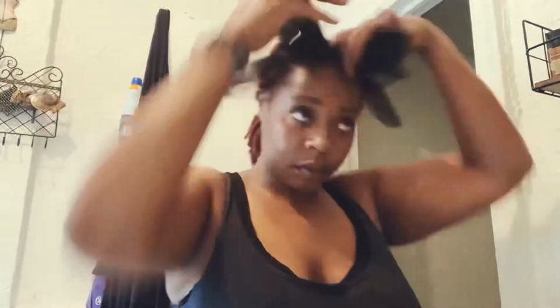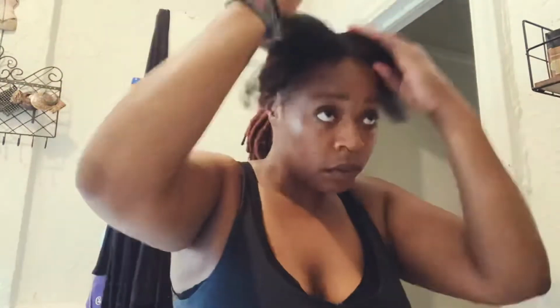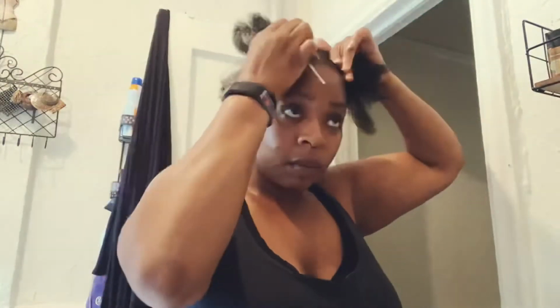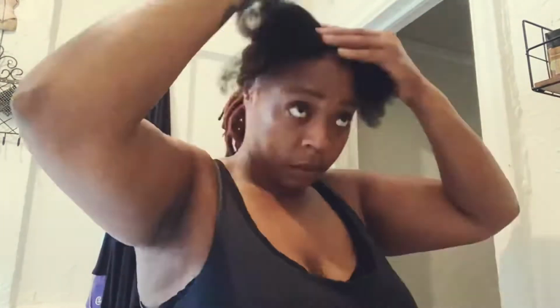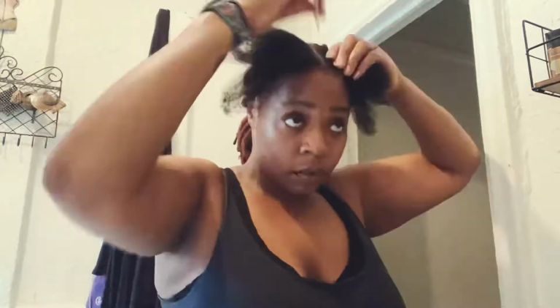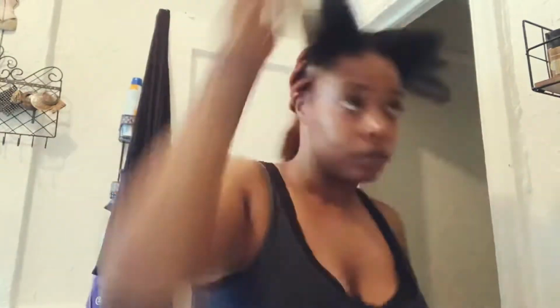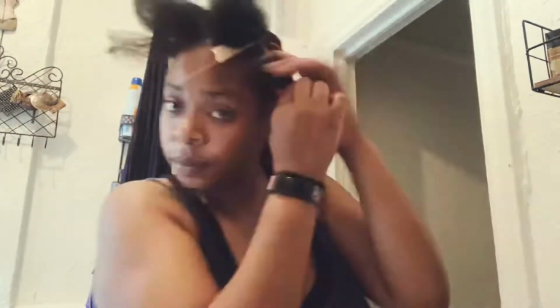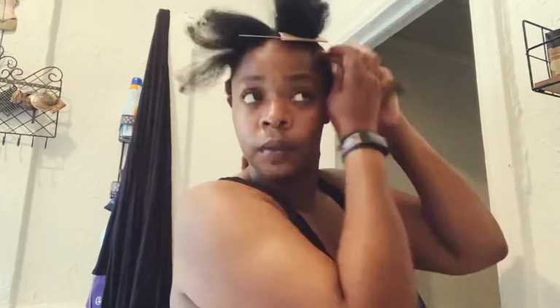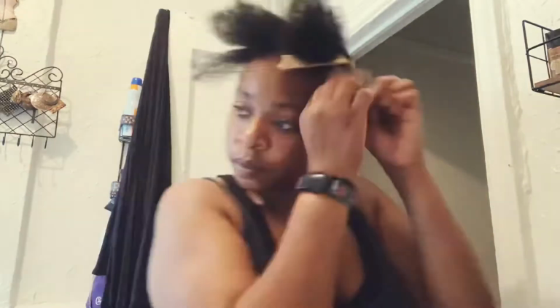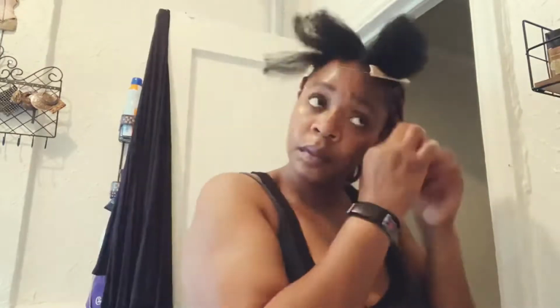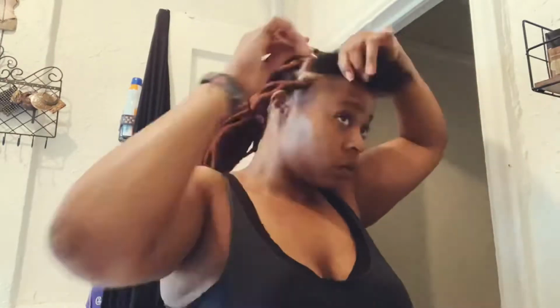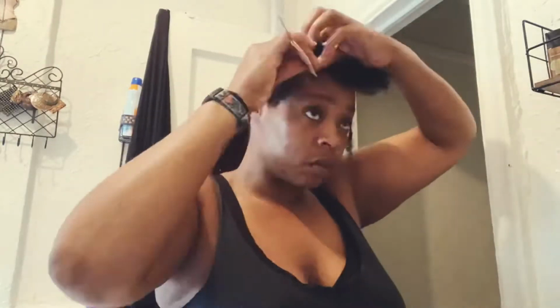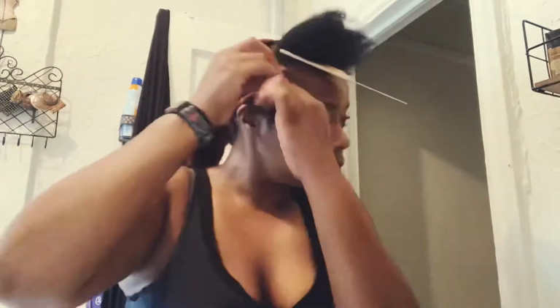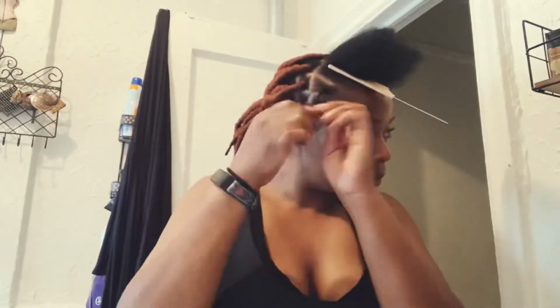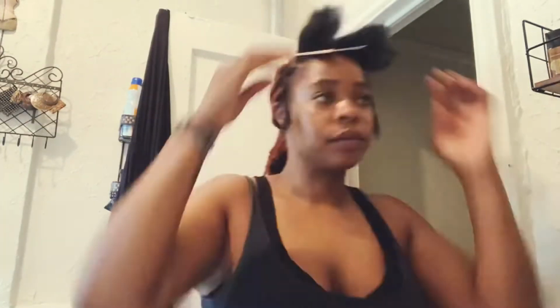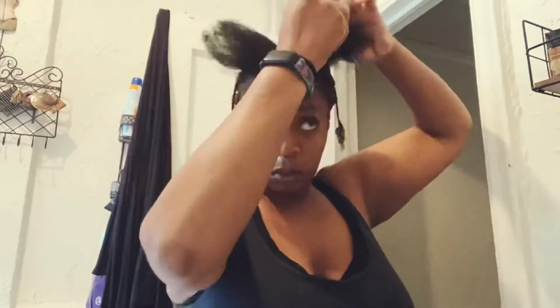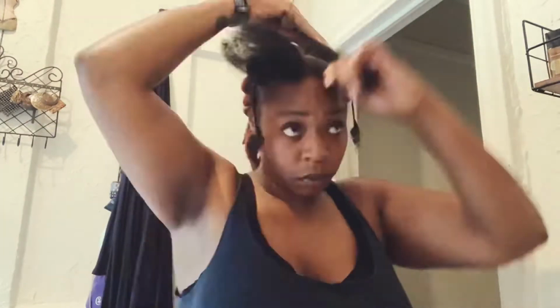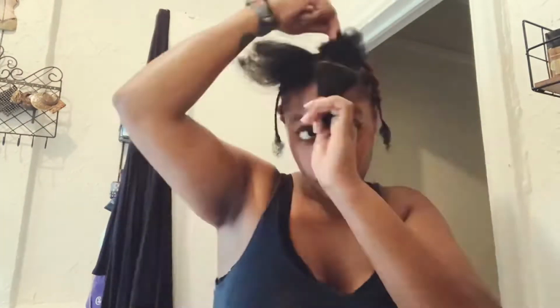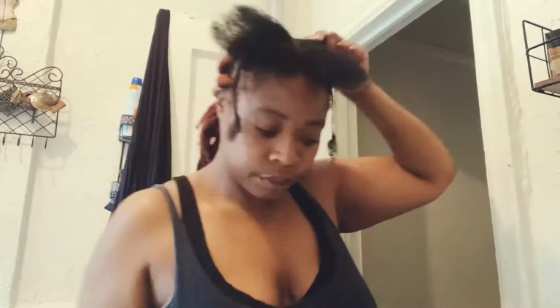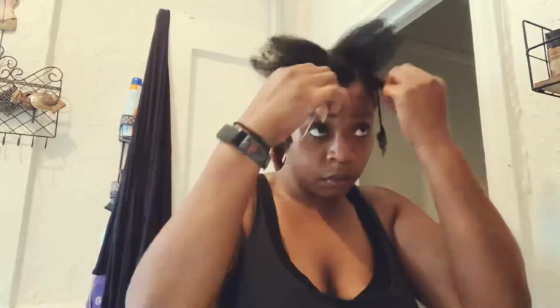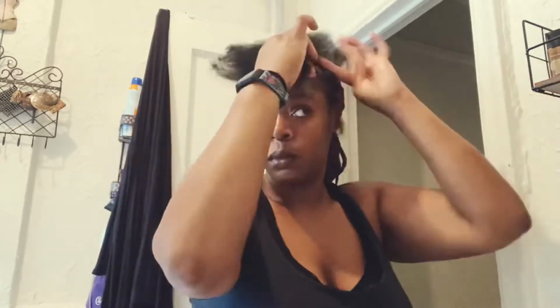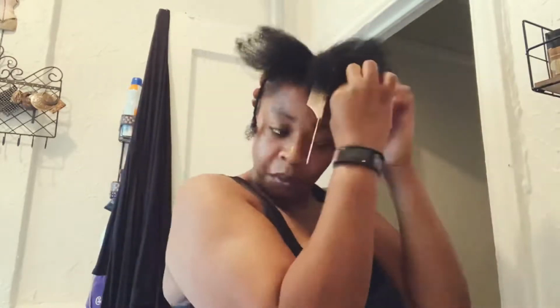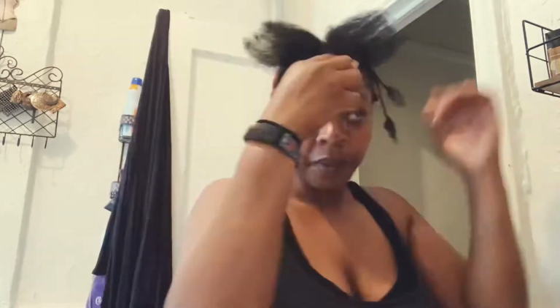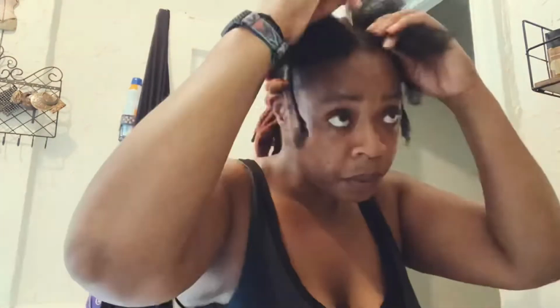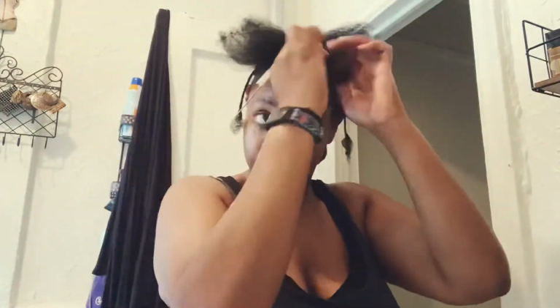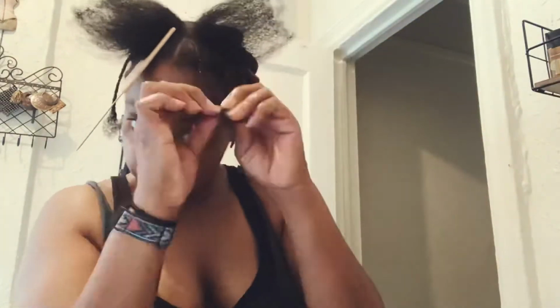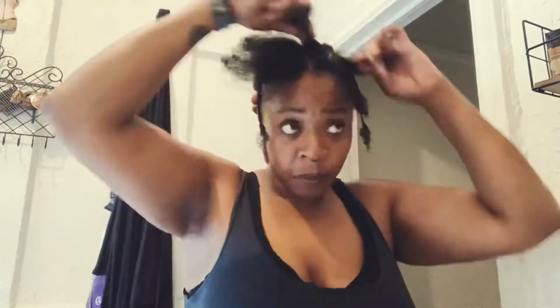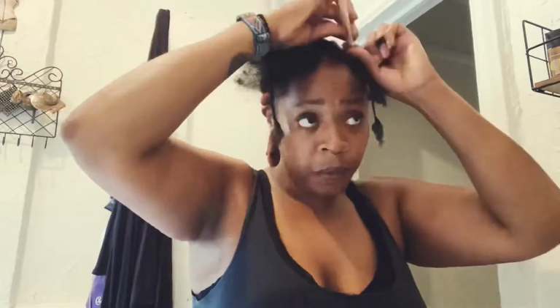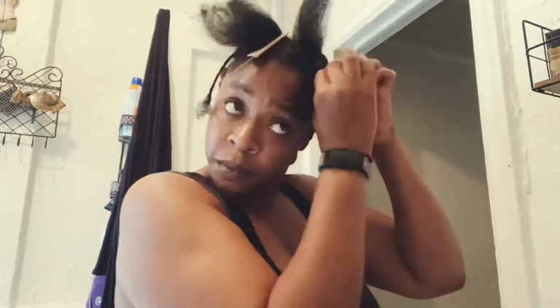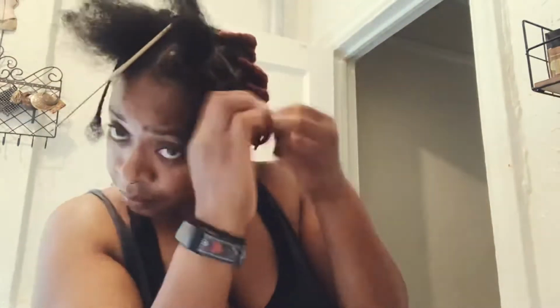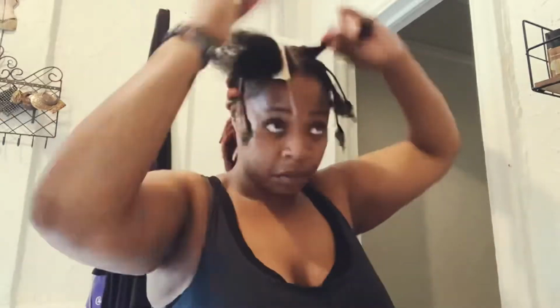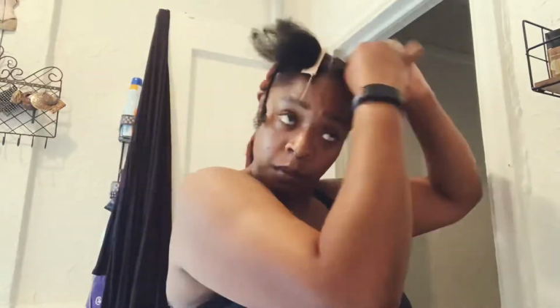I also wanted to mention that I leave a little bit of room — I don't braid directly from my scalp. I try to give myself at least almost an inch of space so that I can crochet my hair and not create unnecessary tension.